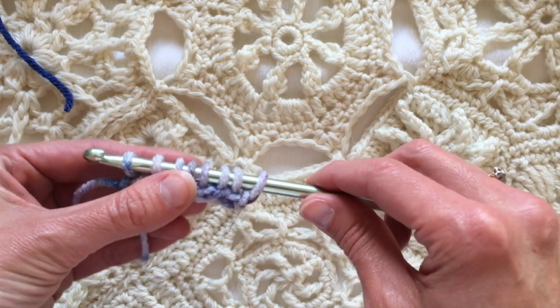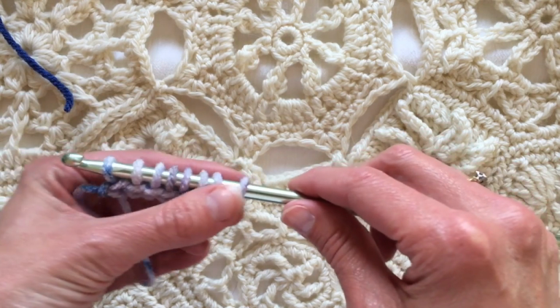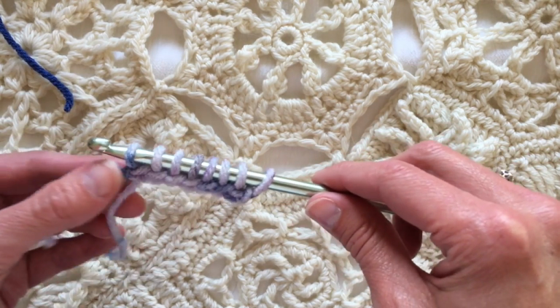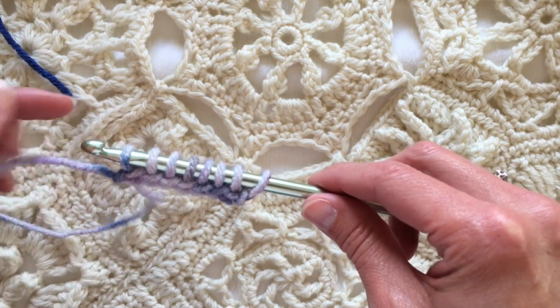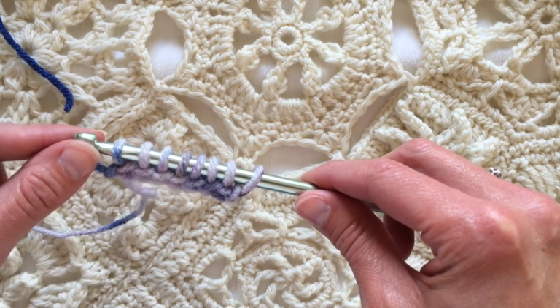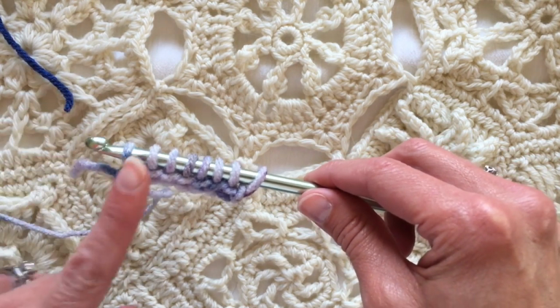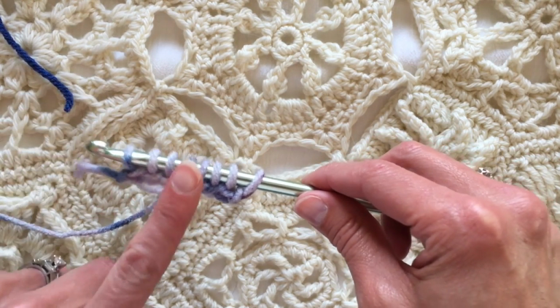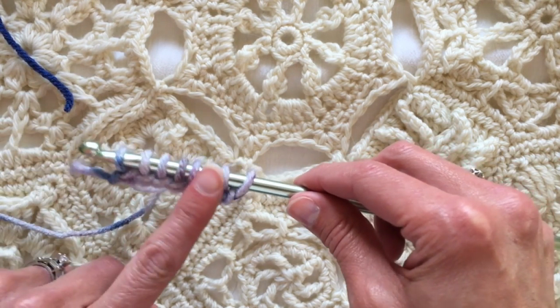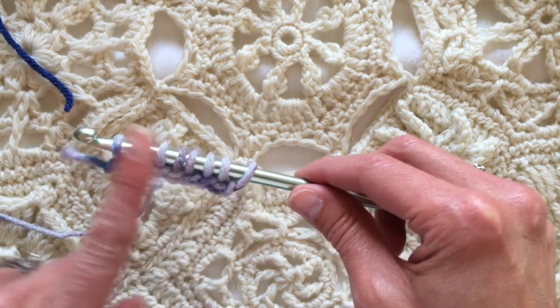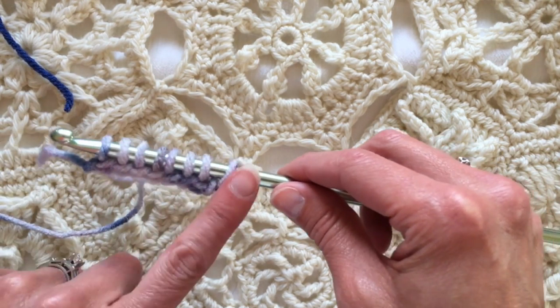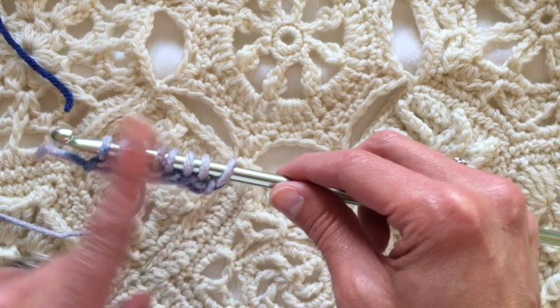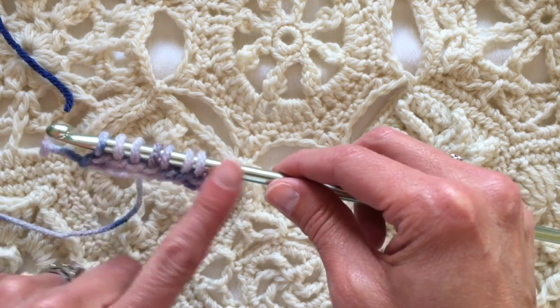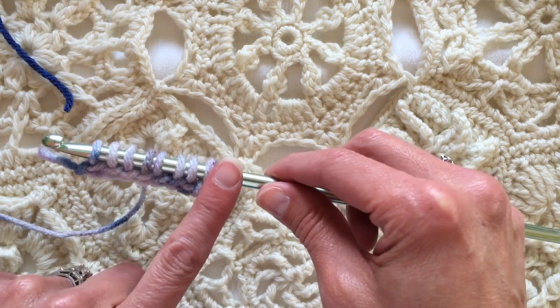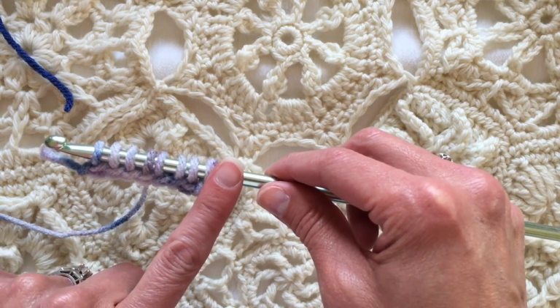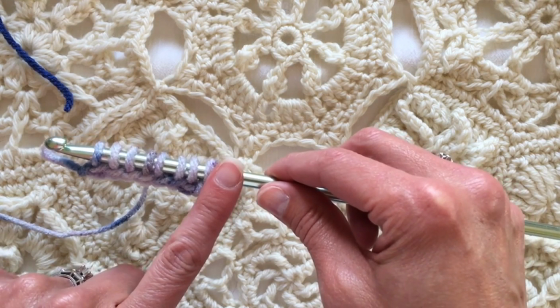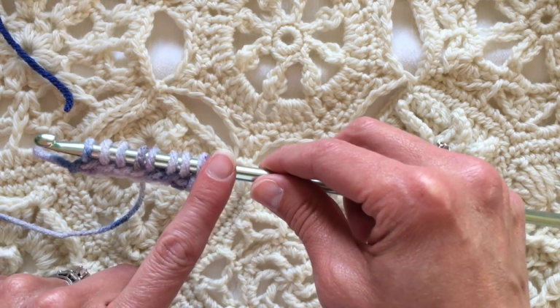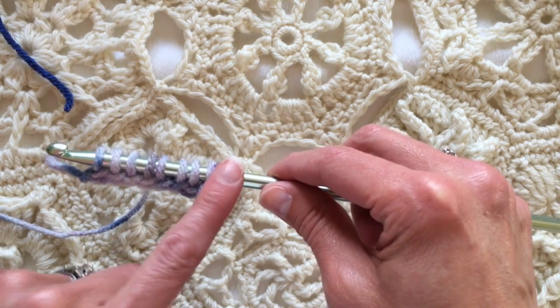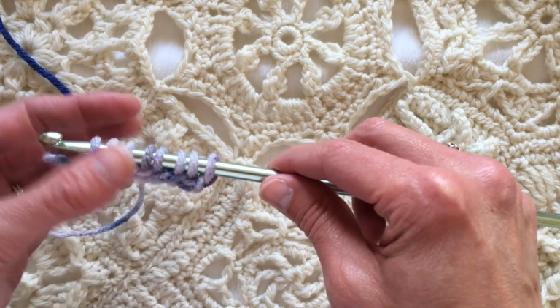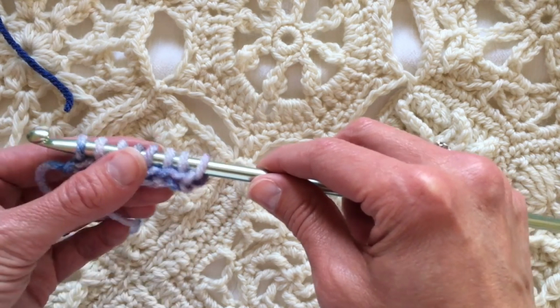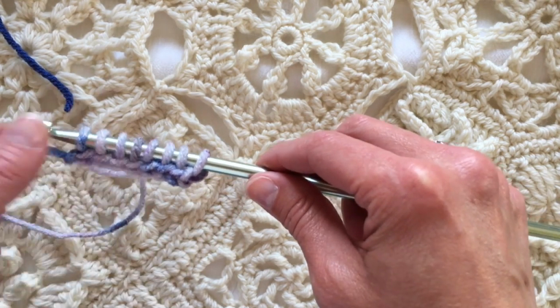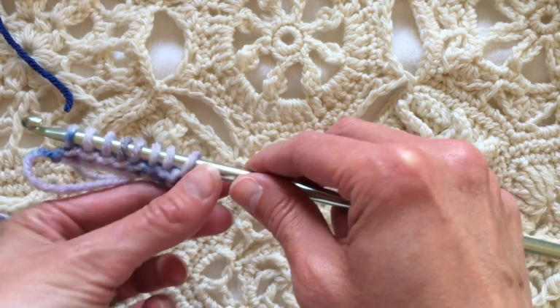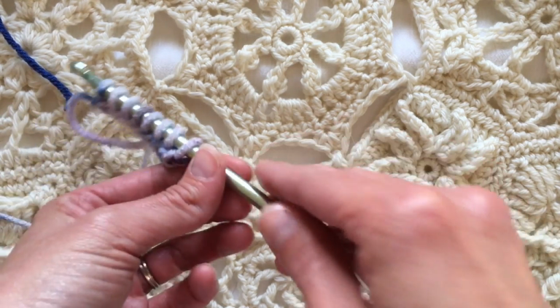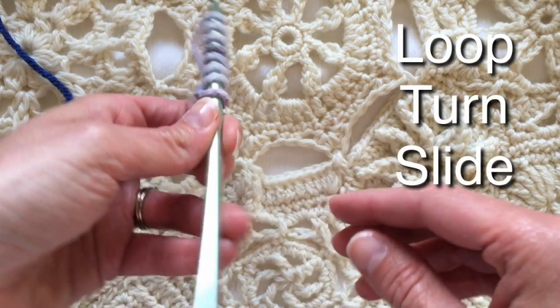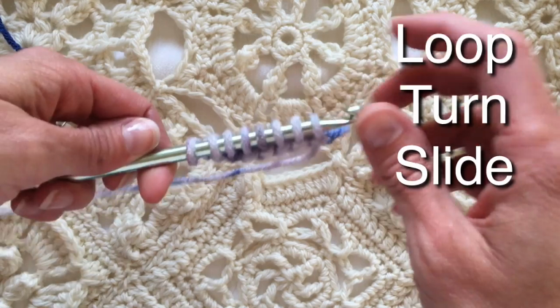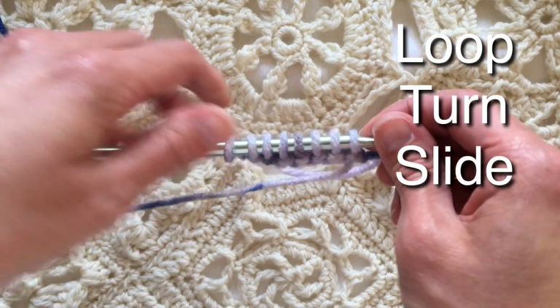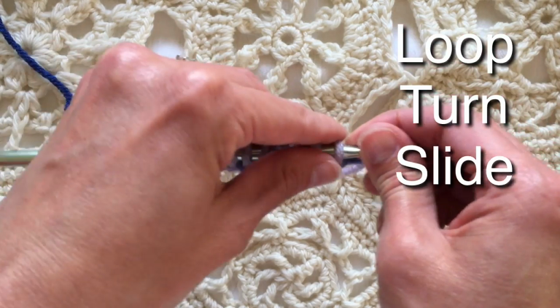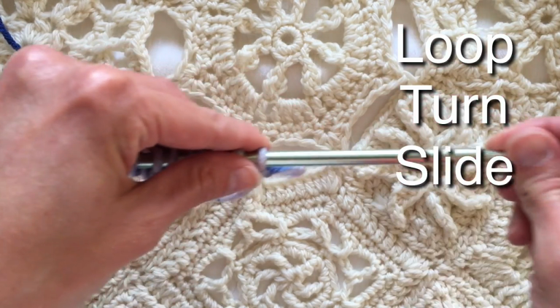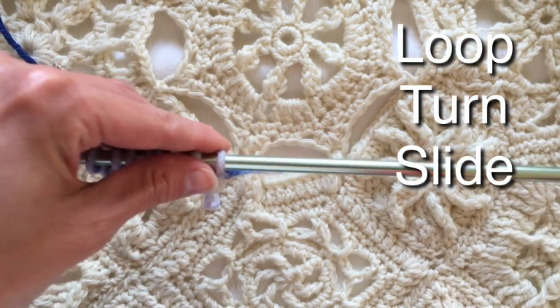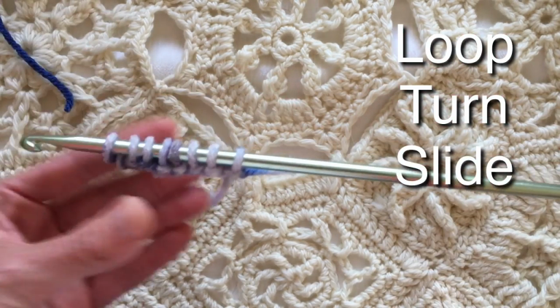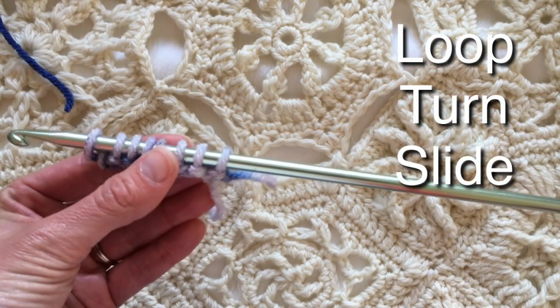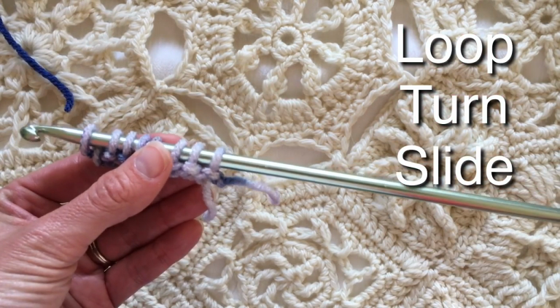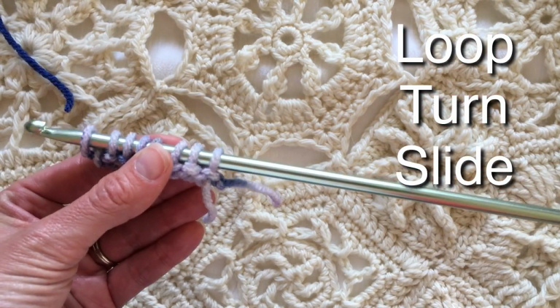Once you have loaded up loops, that's the rule of thumb for when you turn. So it's all loaded up with loops — this is when you turn. I'm going to turn my hook and then slide, turn and slide, turn and slide.